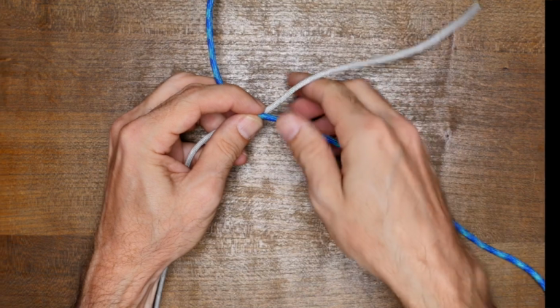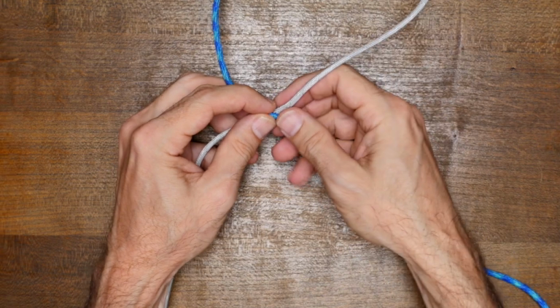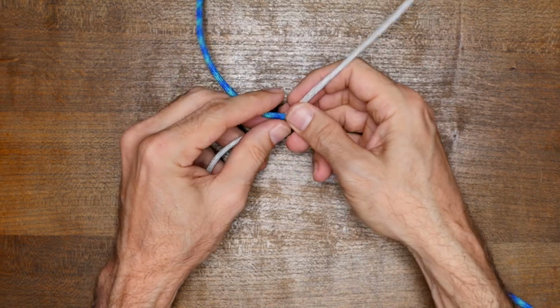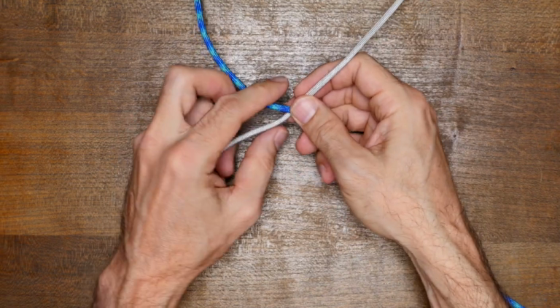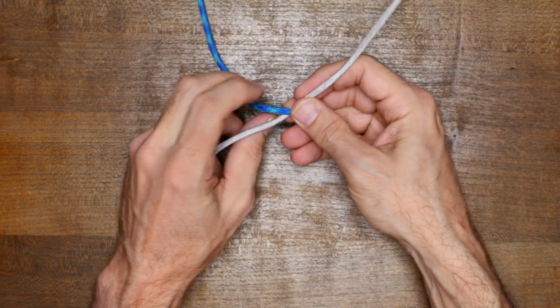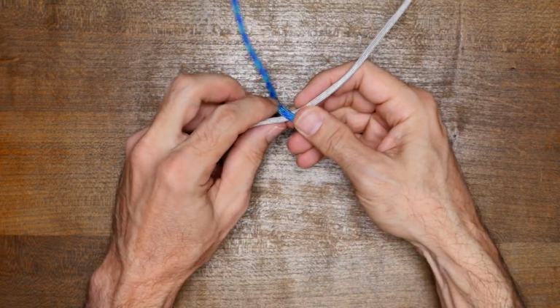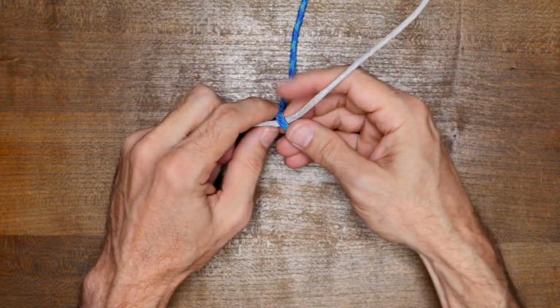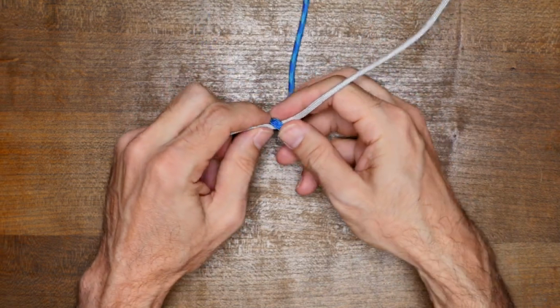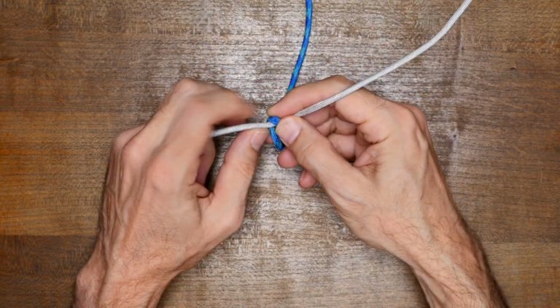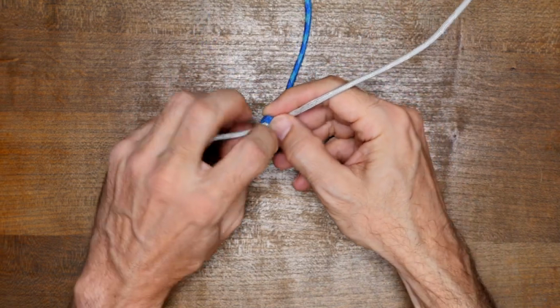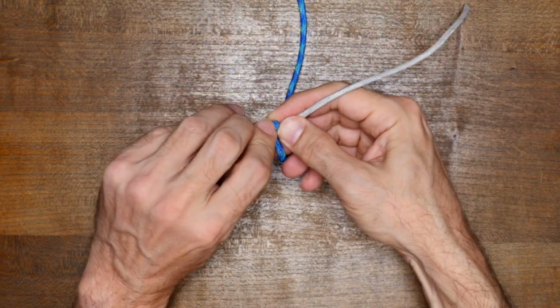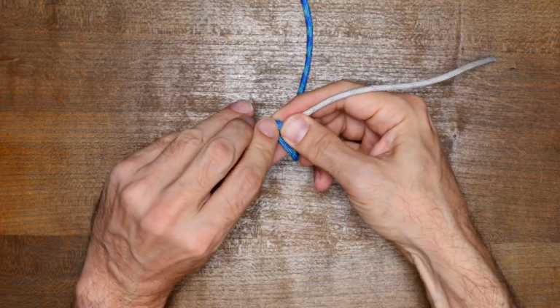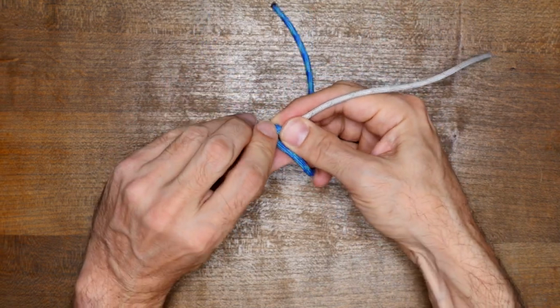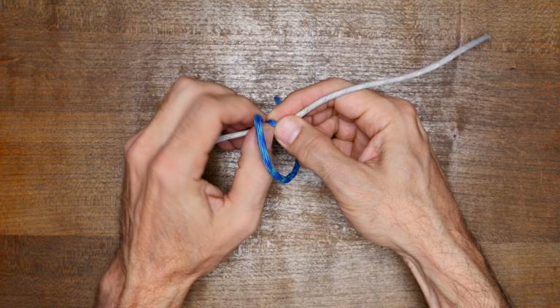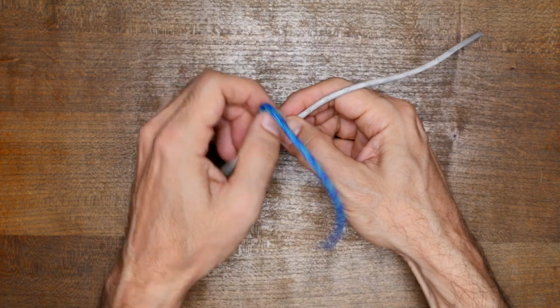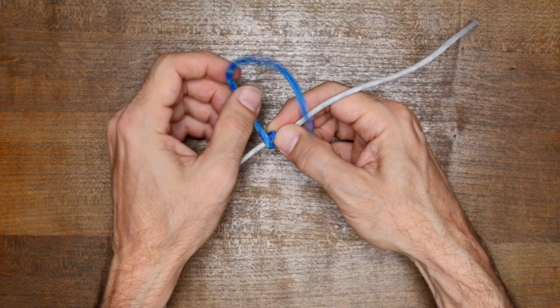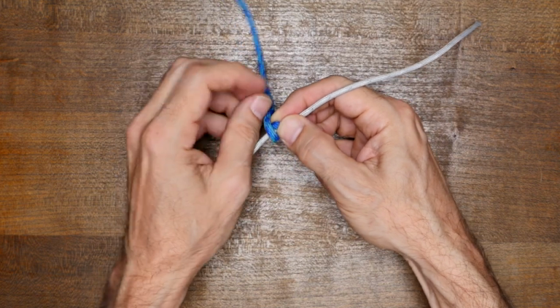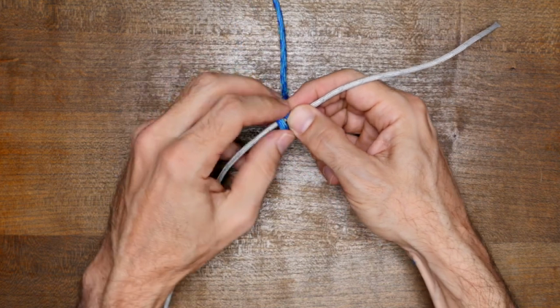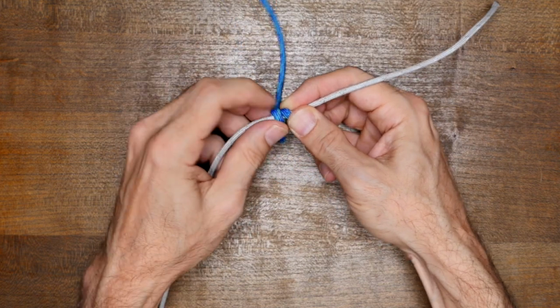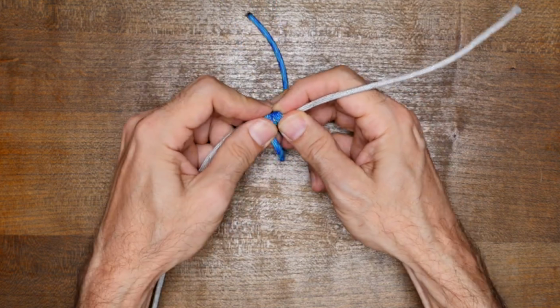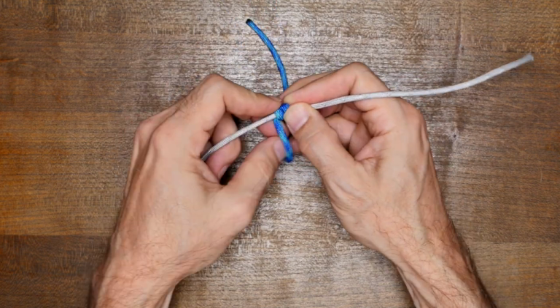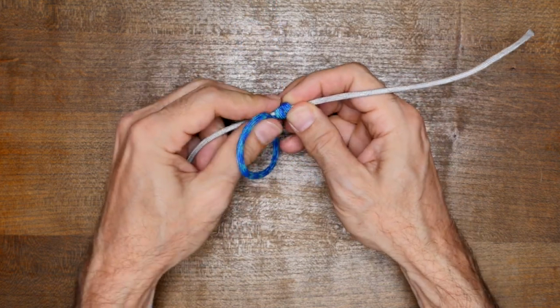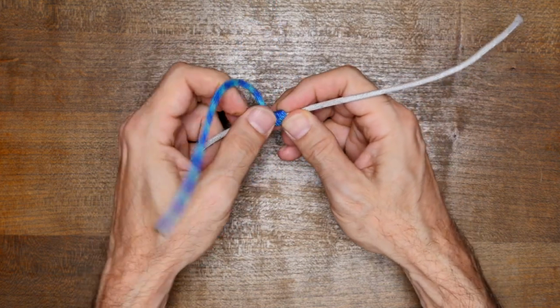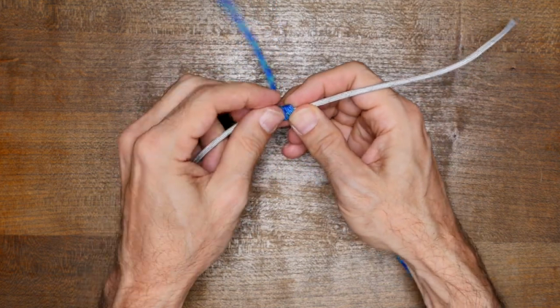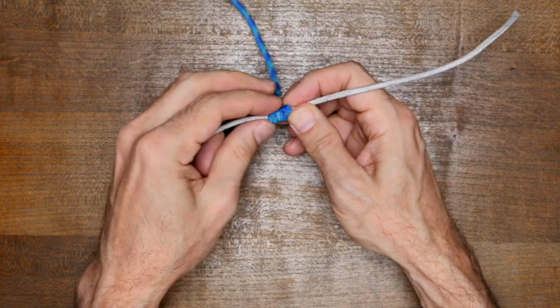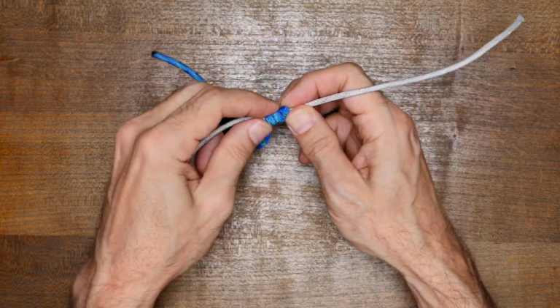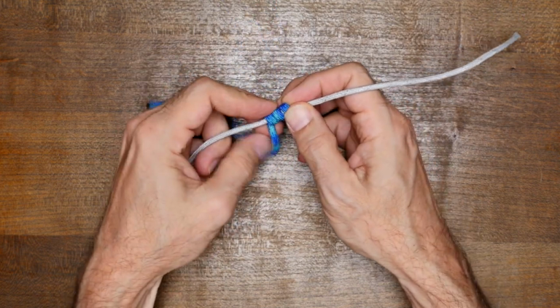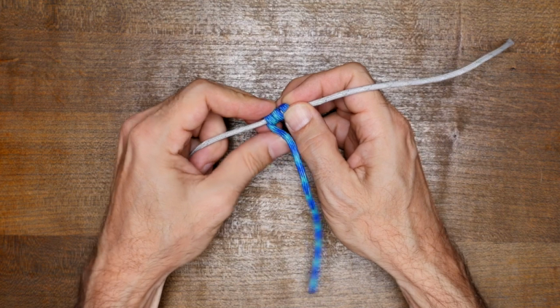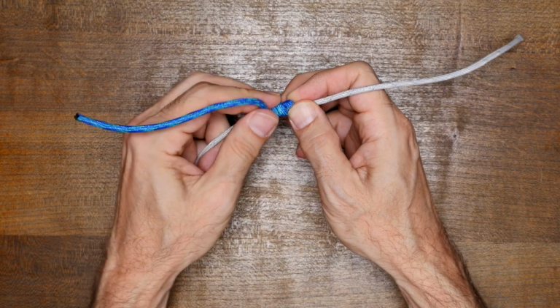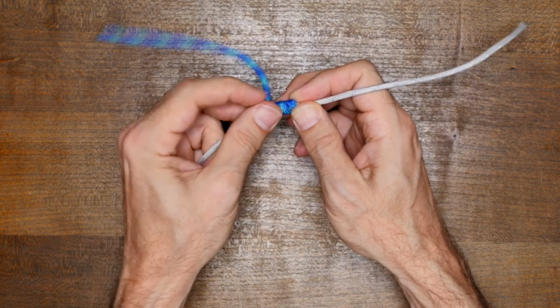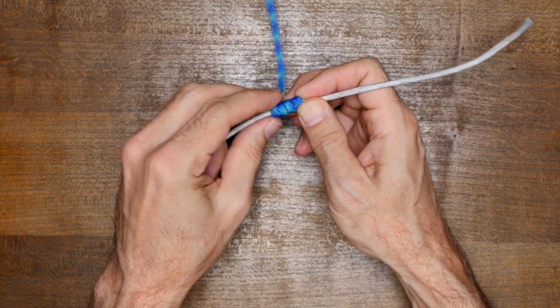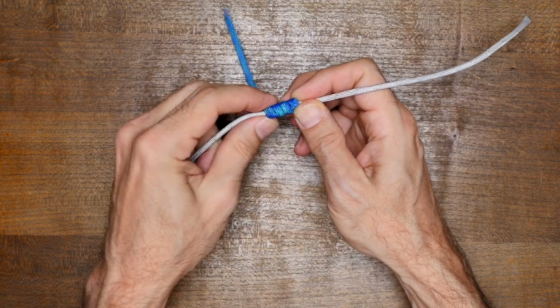Let's have another look. This time, I'll tie the blood knot with some paracord. Again, with the paracord, I make a series of wrapping turns with the right cord and then bring the end to the center and hold everything tight.